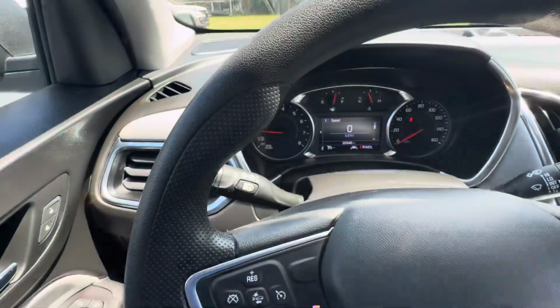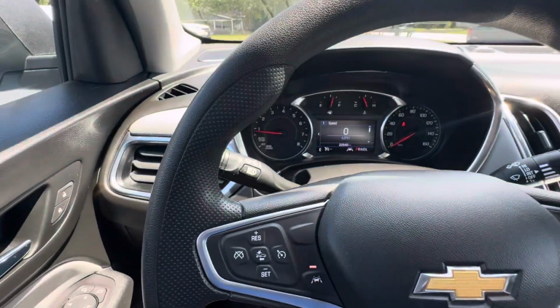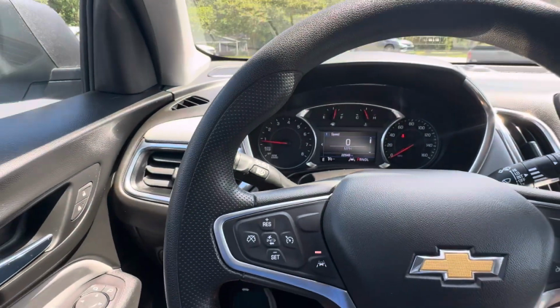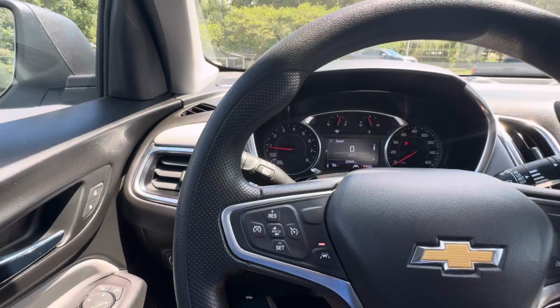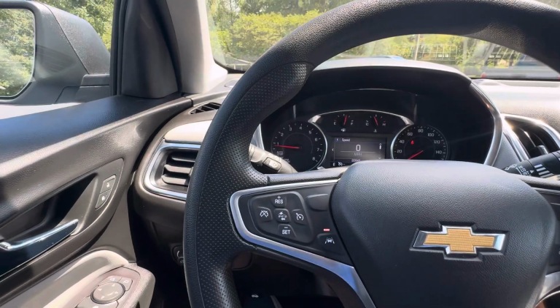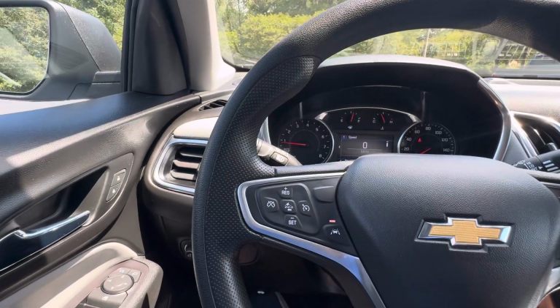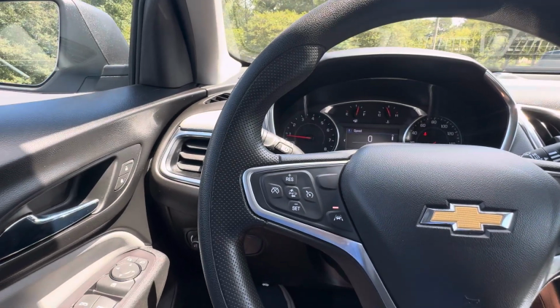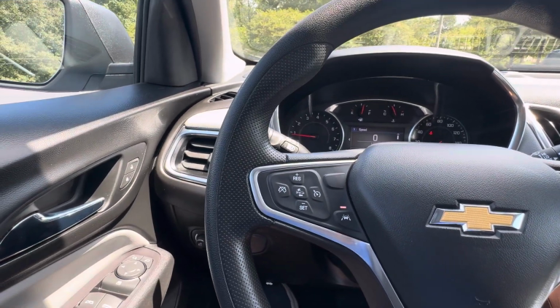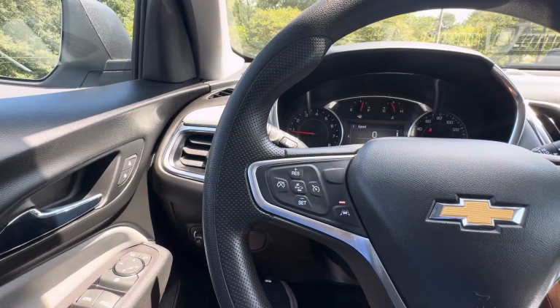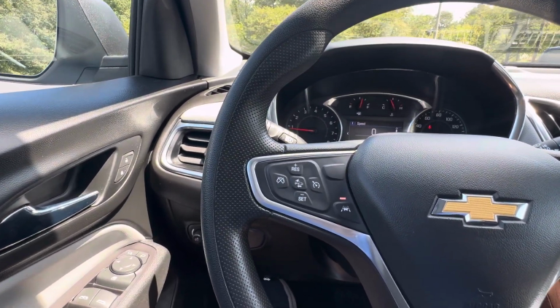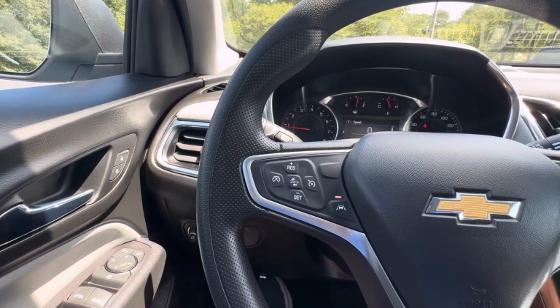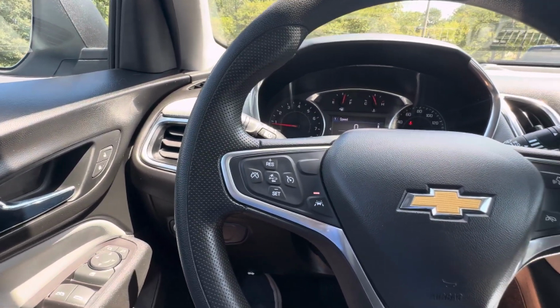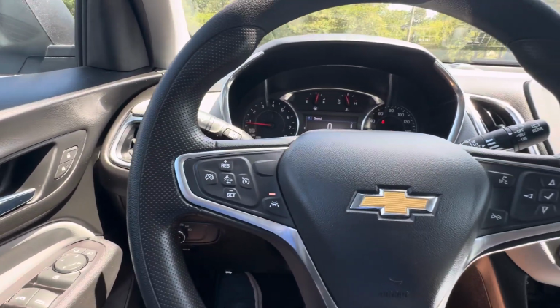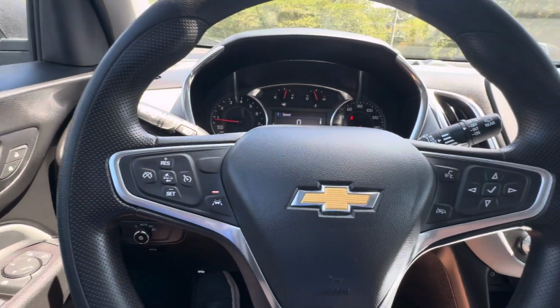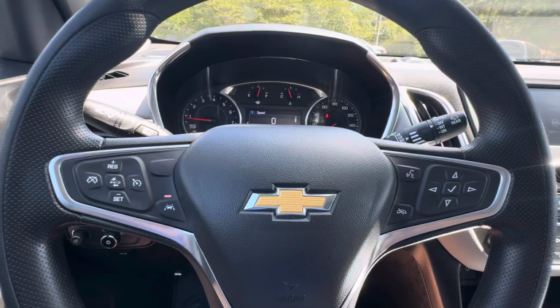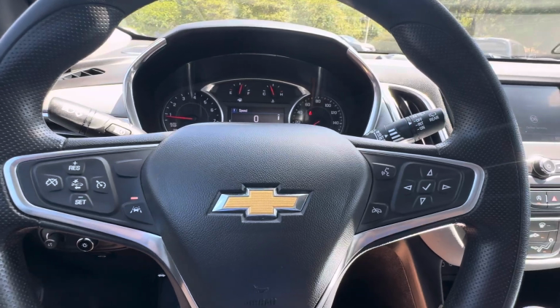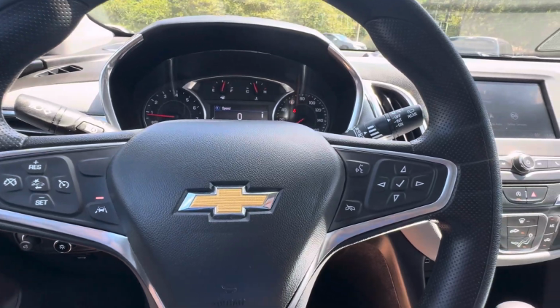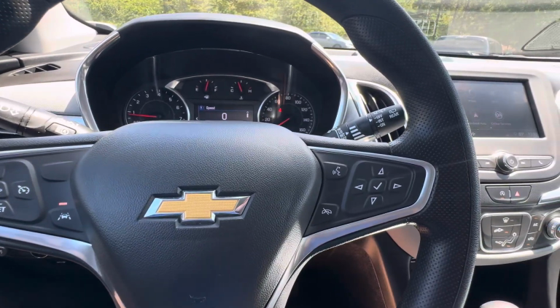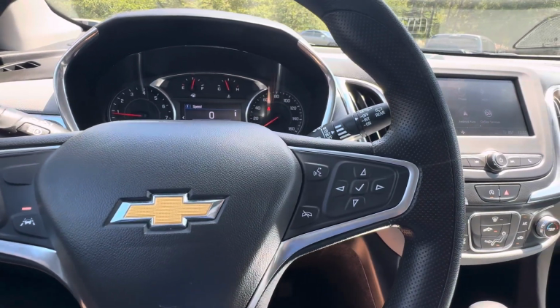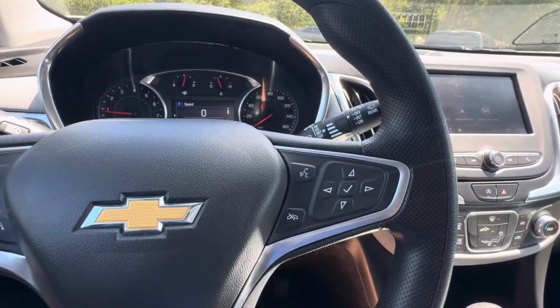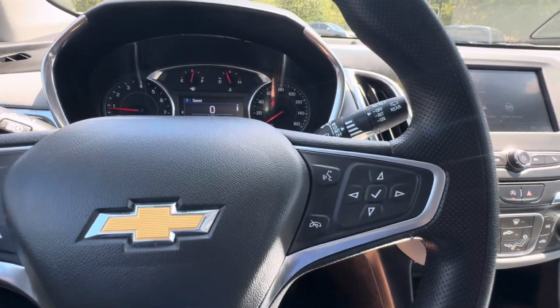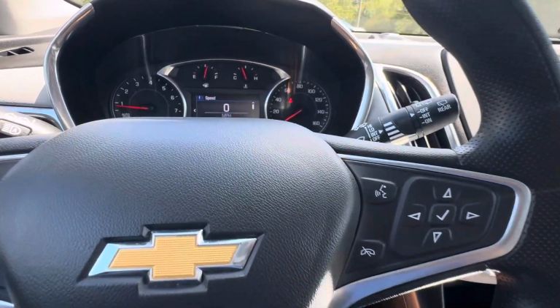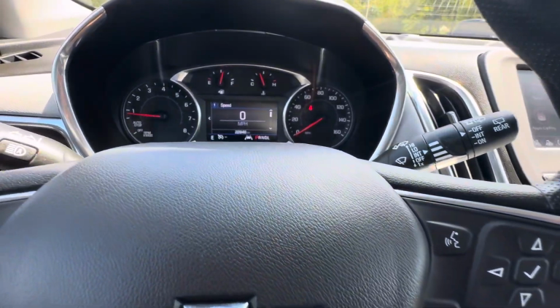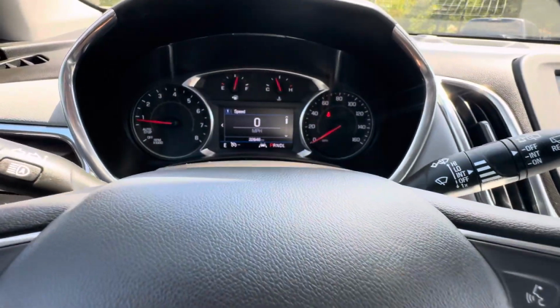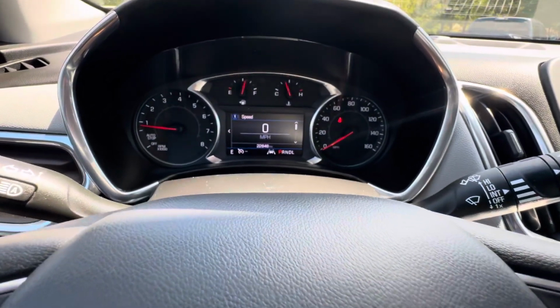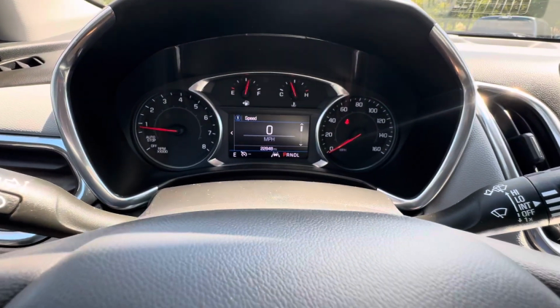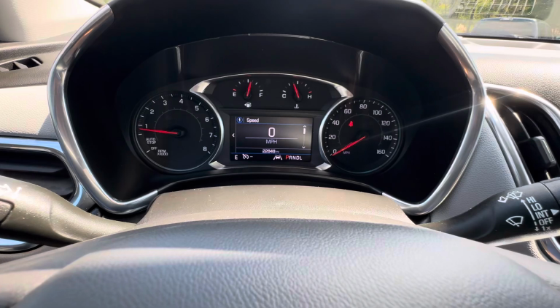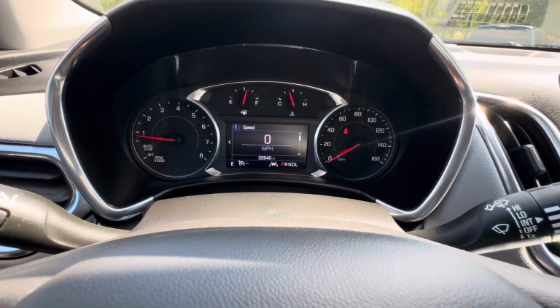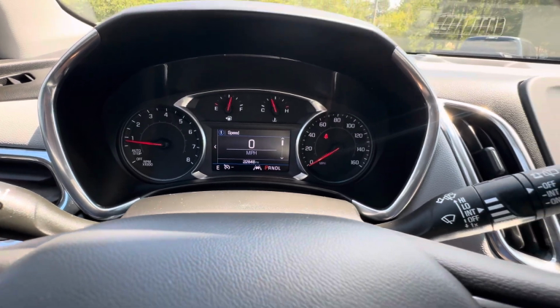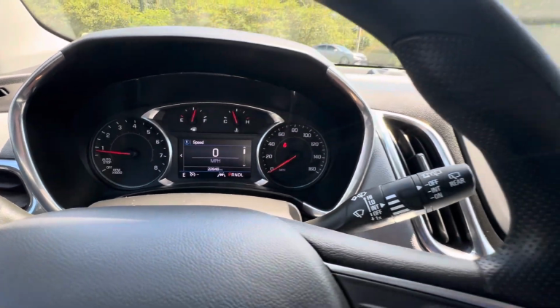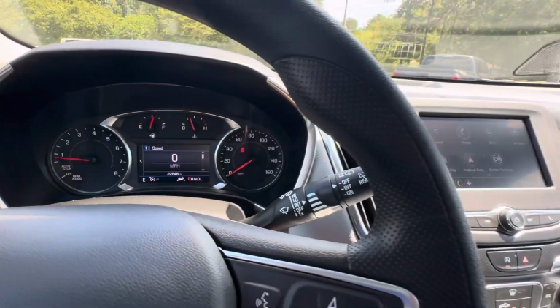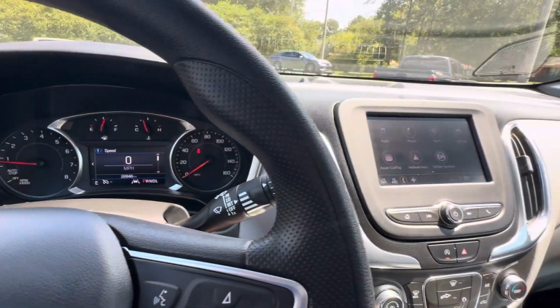Tilt and telescopic steering wheel. In the wheel: cruise, lane keep, audio controls, Bluetooth, and trip computer functions. Only 22,000 well cared for, one owner miles.